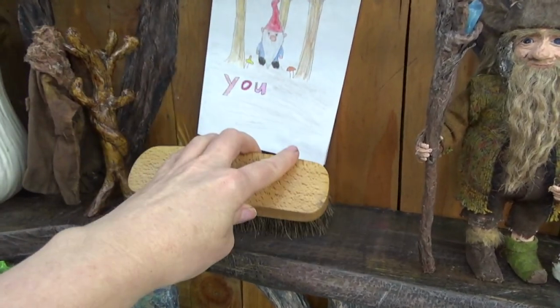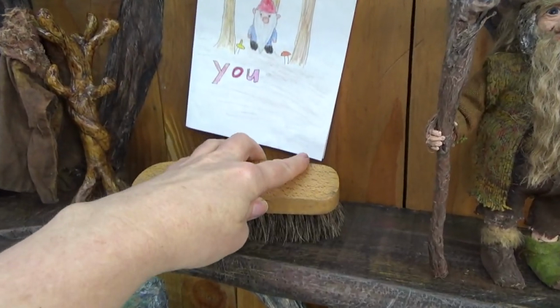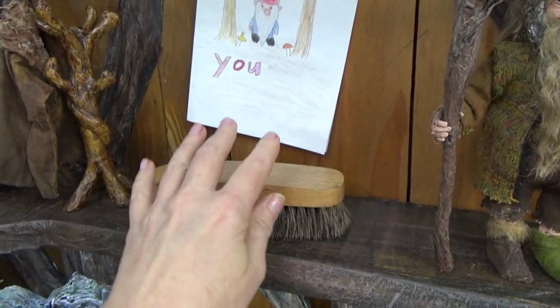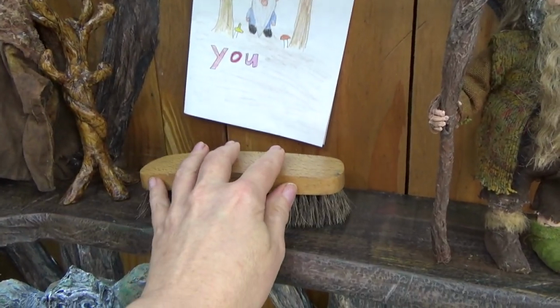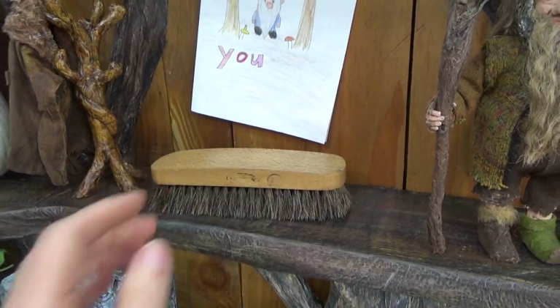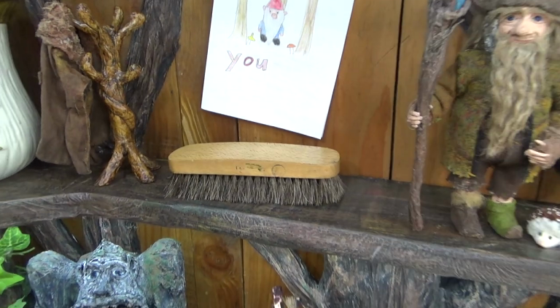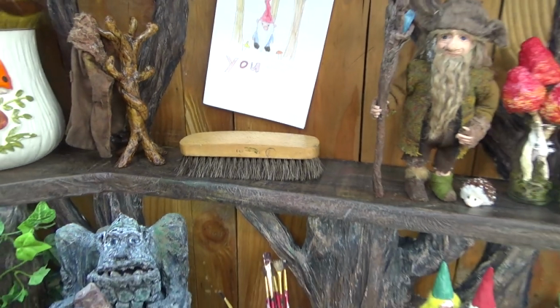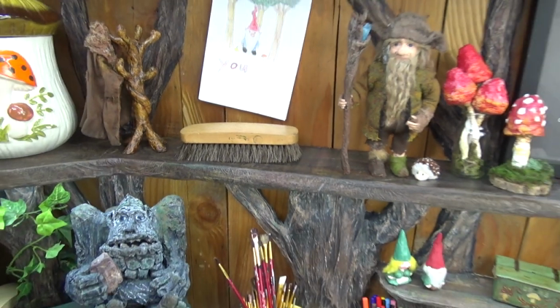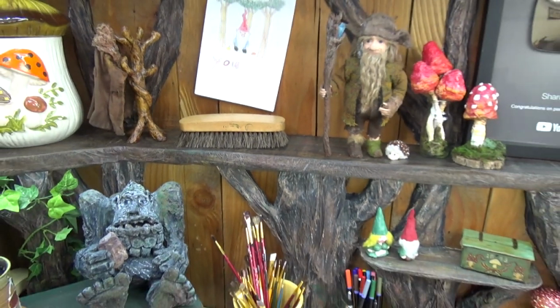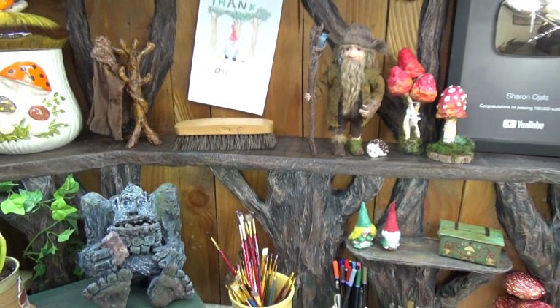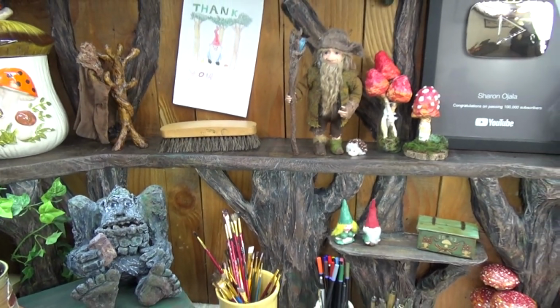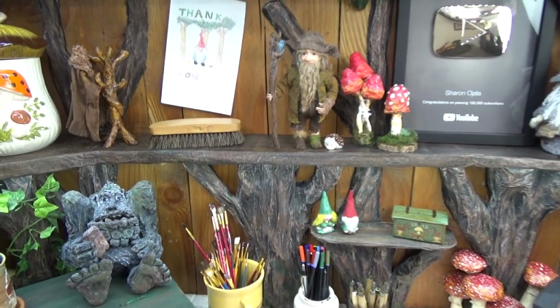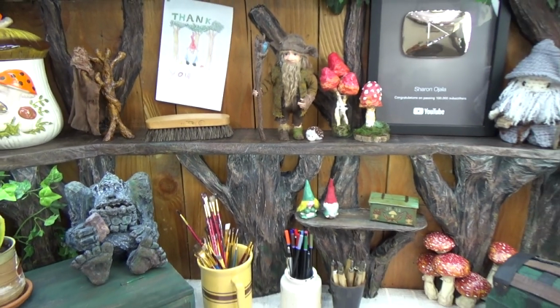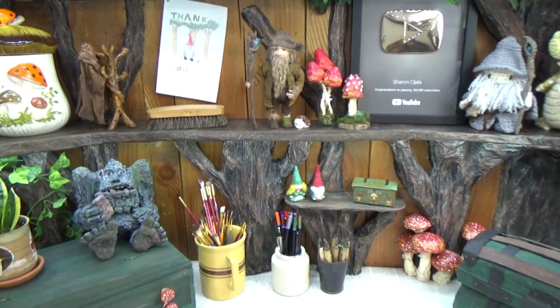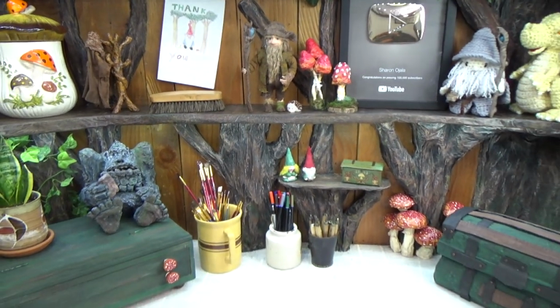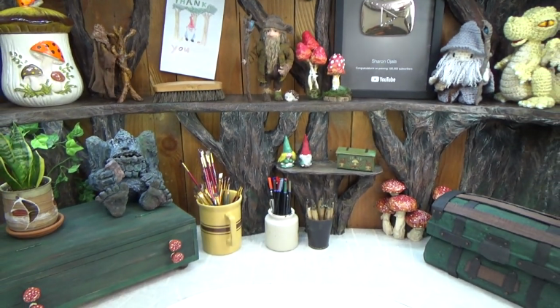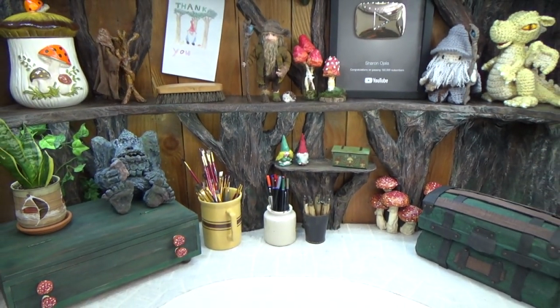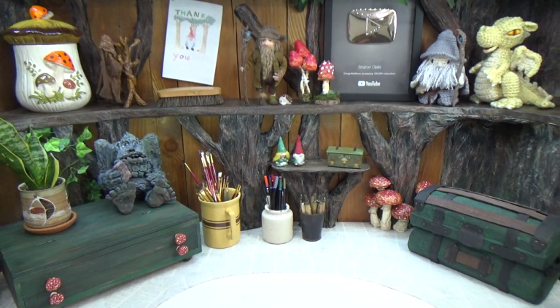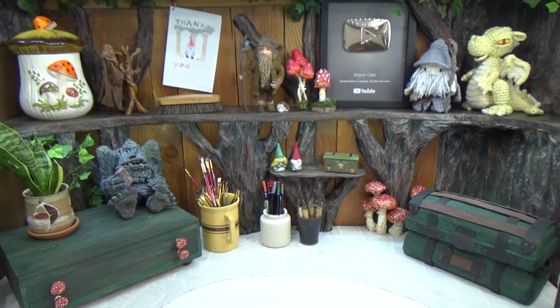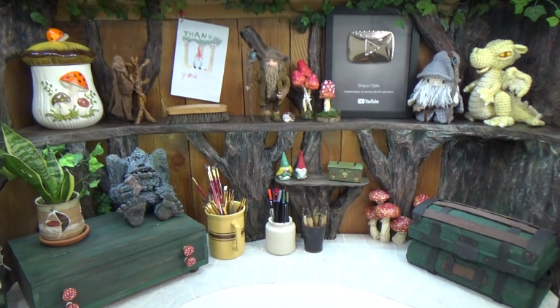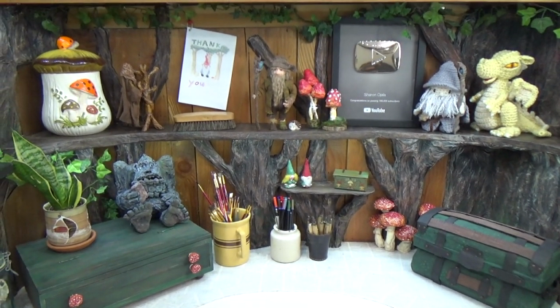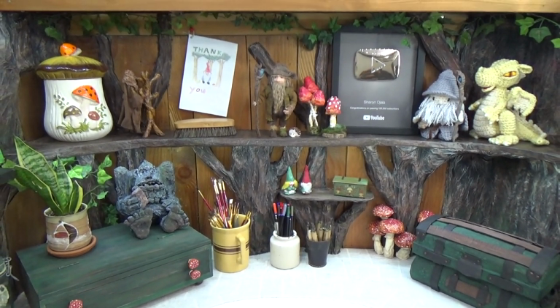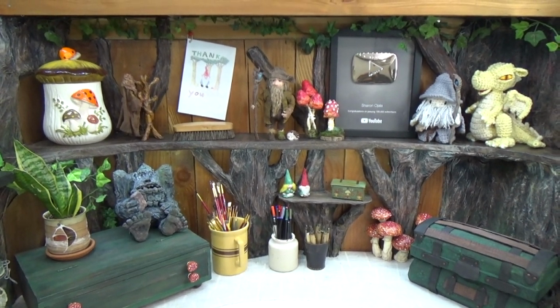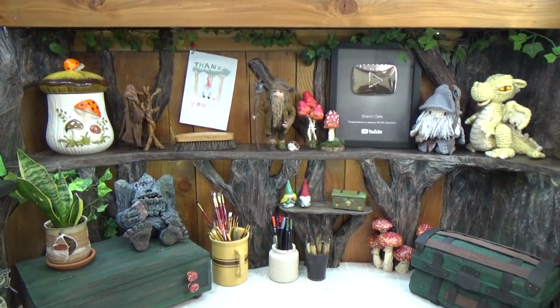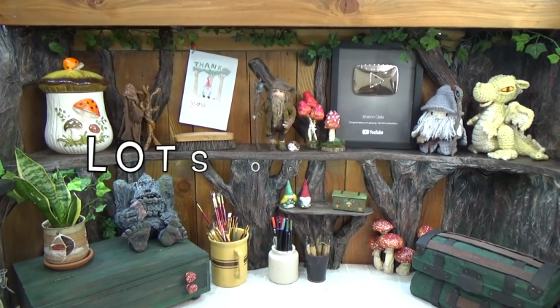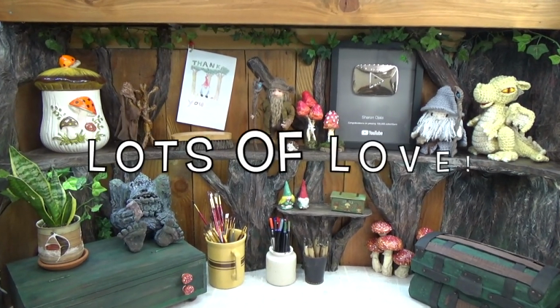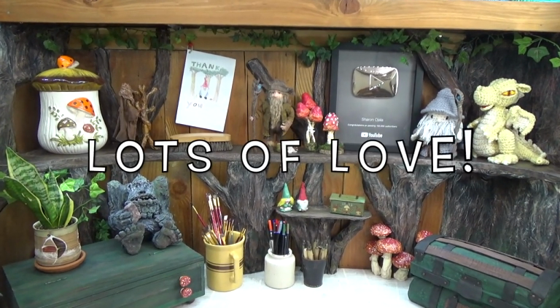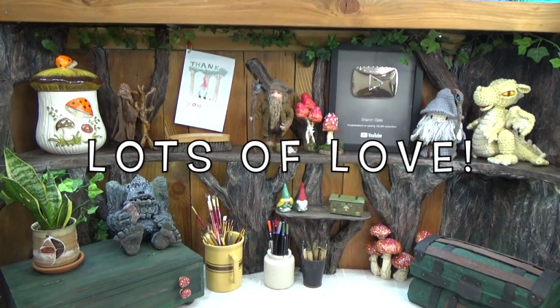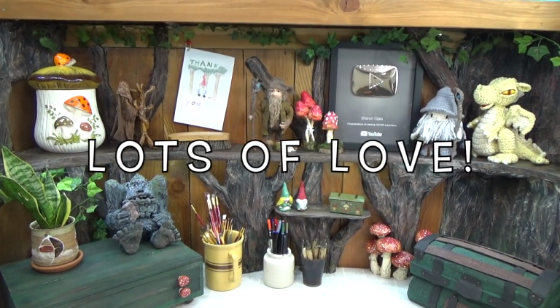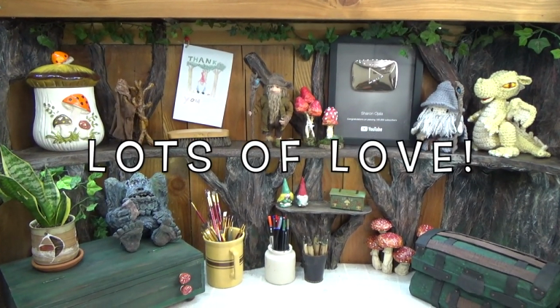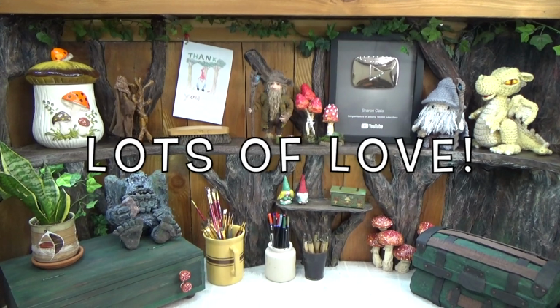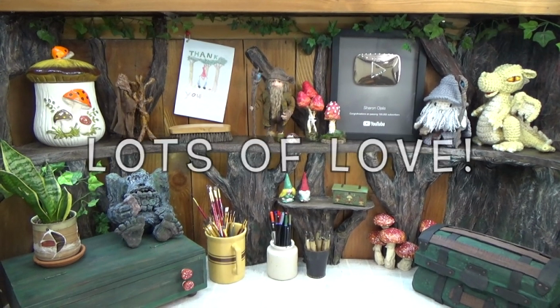If you haven't subscribed to my channel, please do so. Also hit the bell notifications so you know the next time I upload a video. I hope you enjoyed this little craft room journey with me. Until next time, guys — thanks so much for watching, and we'll see you super soon.